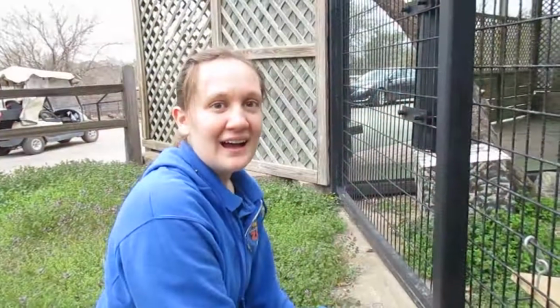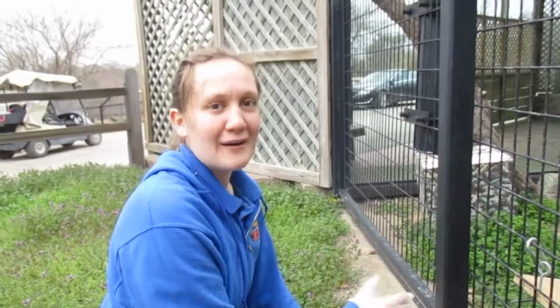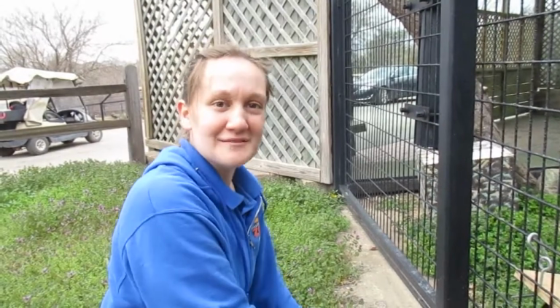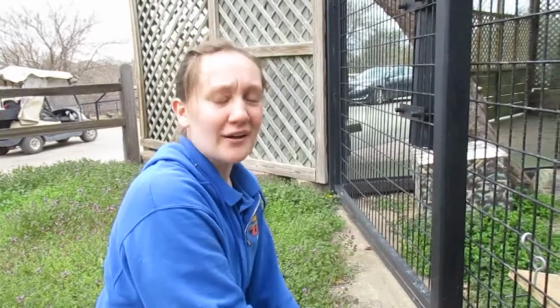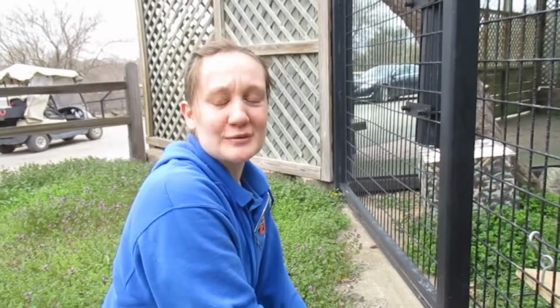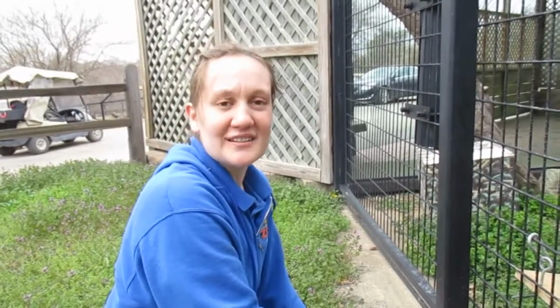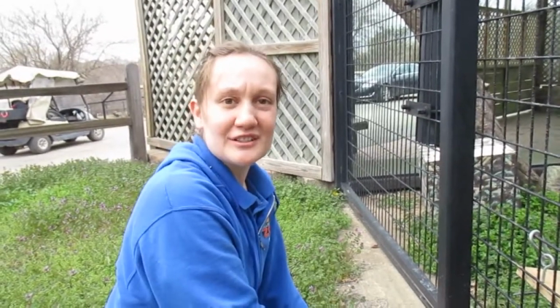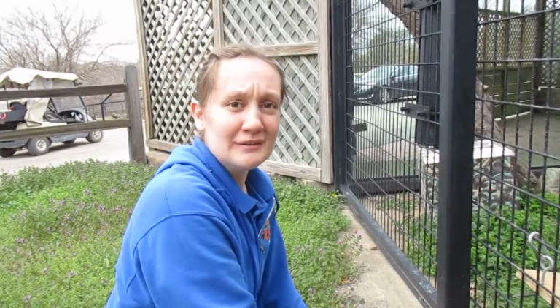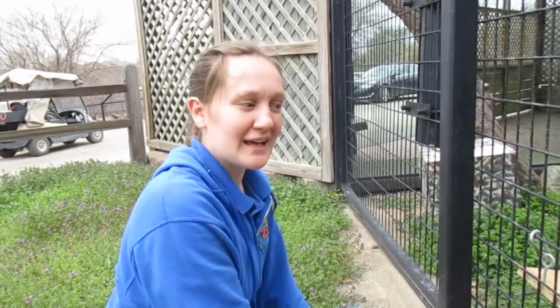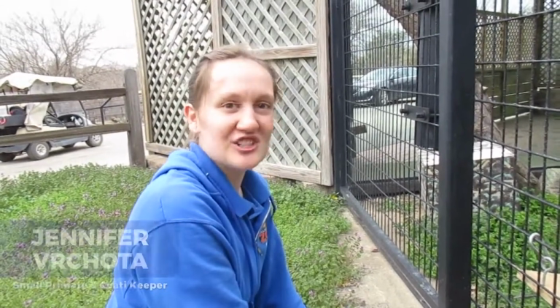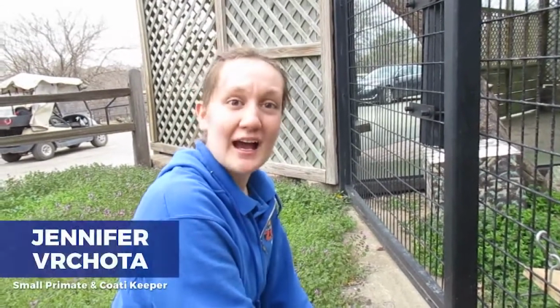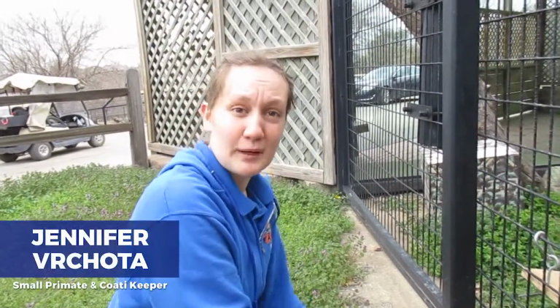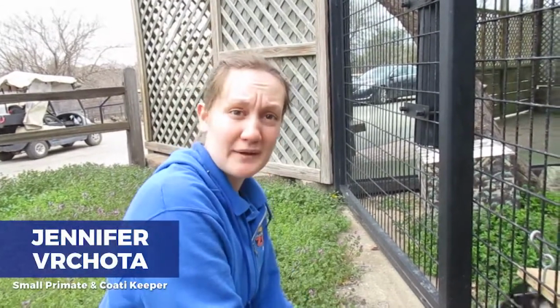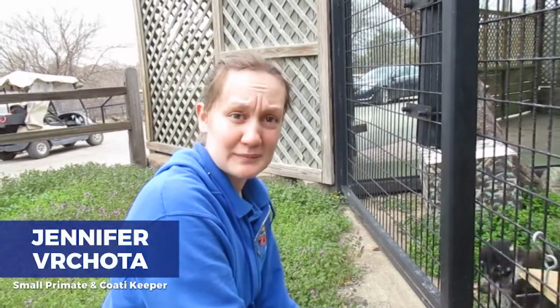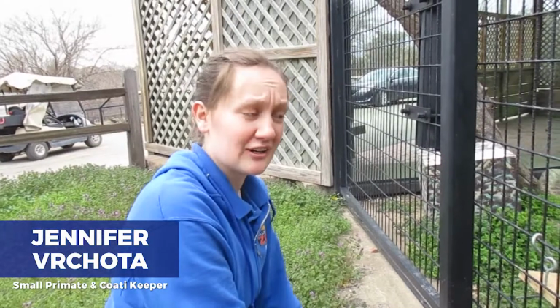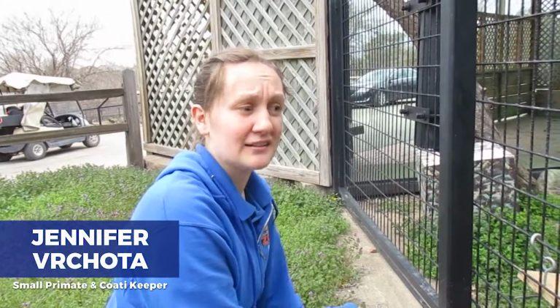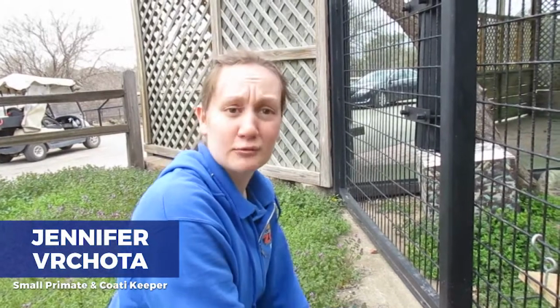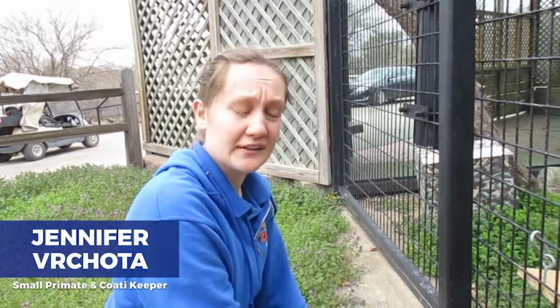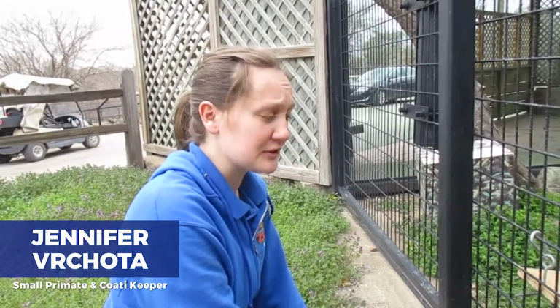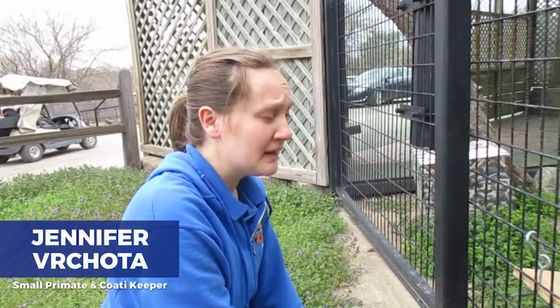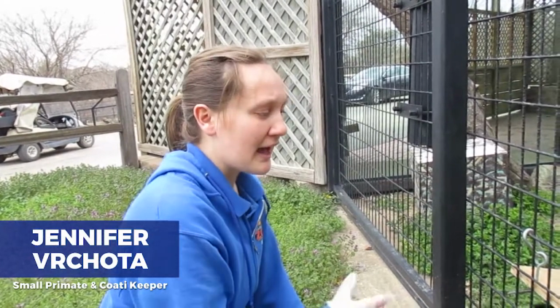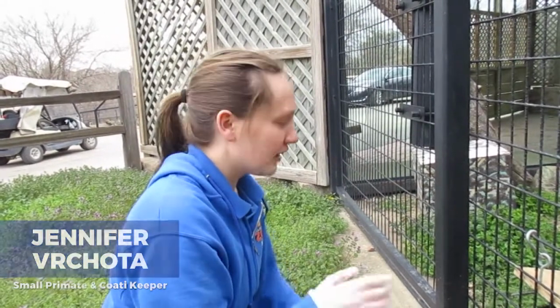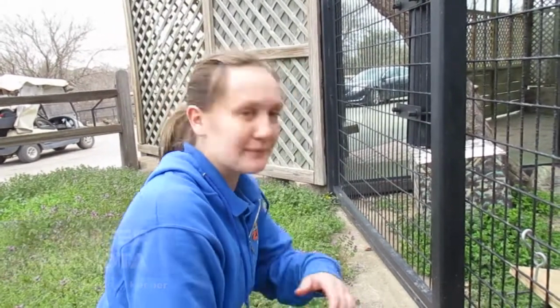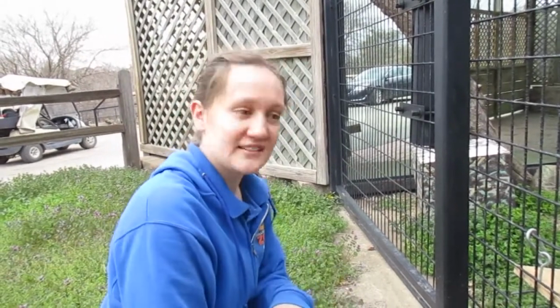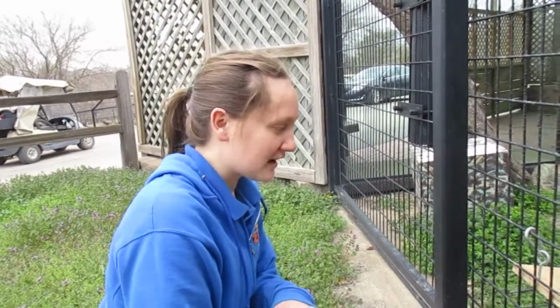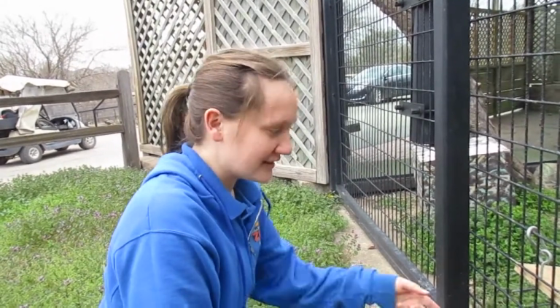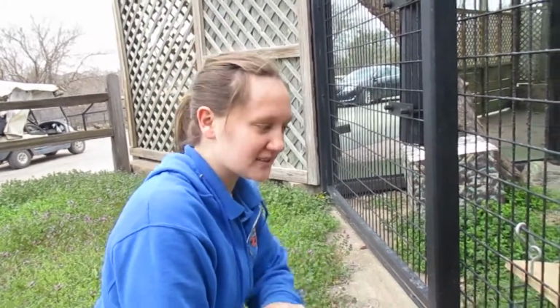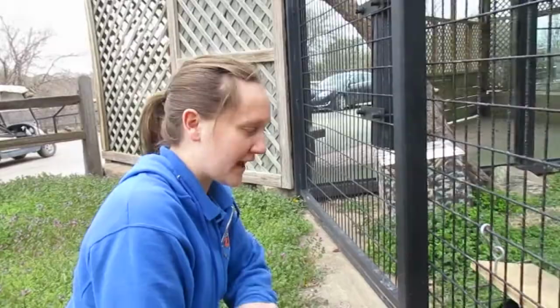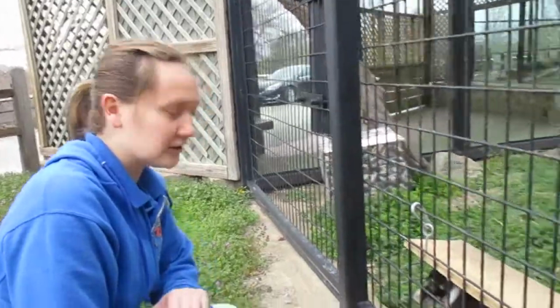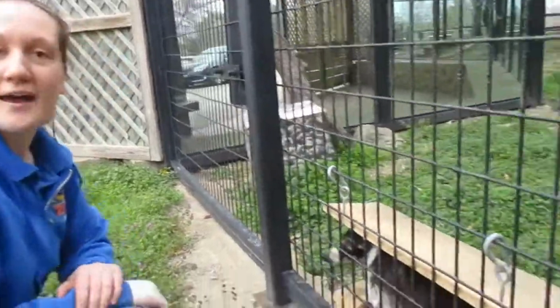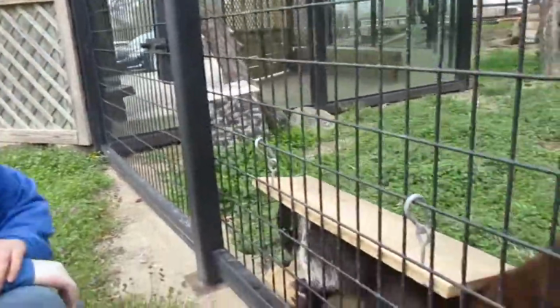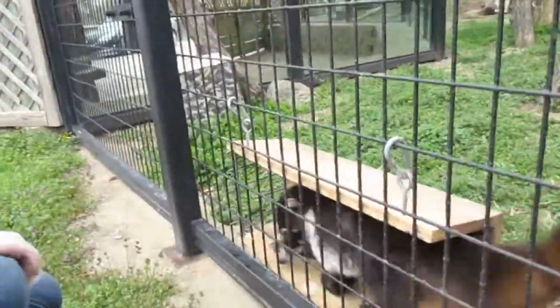Hi, welcome to Bringing the Zoo to You. My name is Jenny. I am the small primate keeper here at the Rolling Hills Zoo, and one of the animals I take care of is this little rascal, Wiley the Coati.